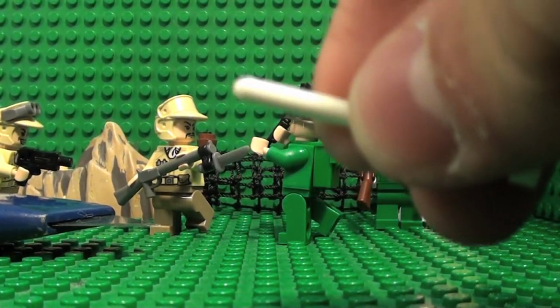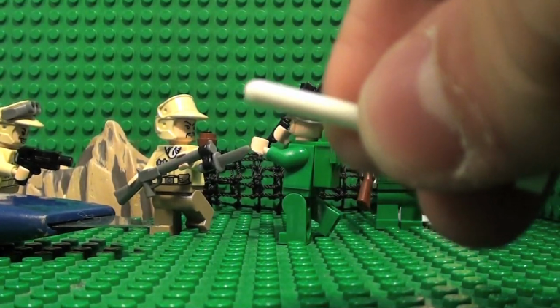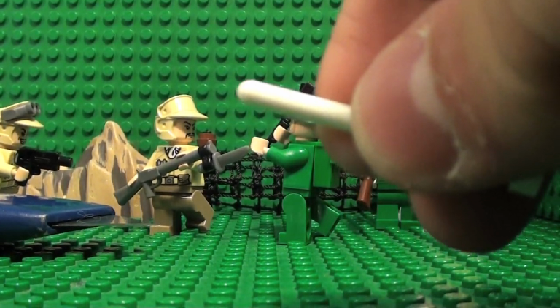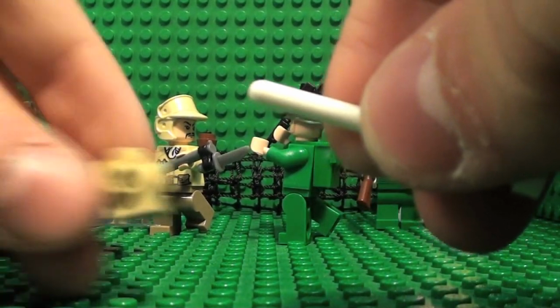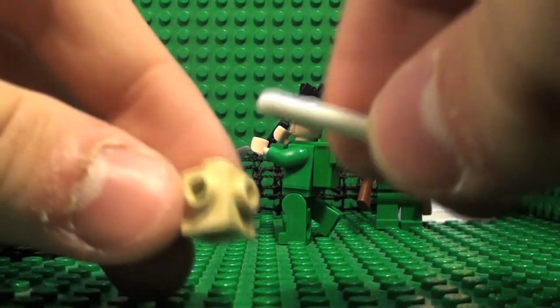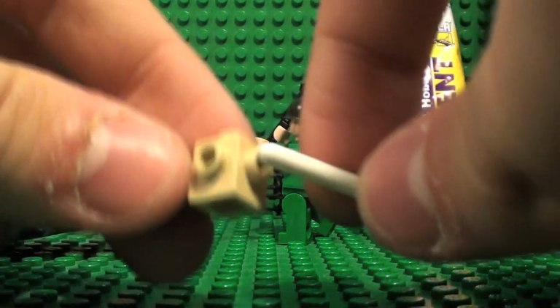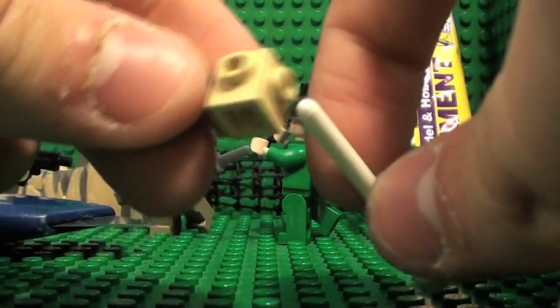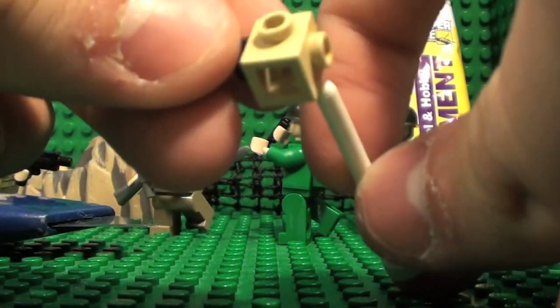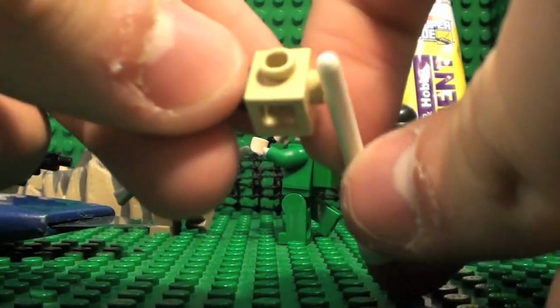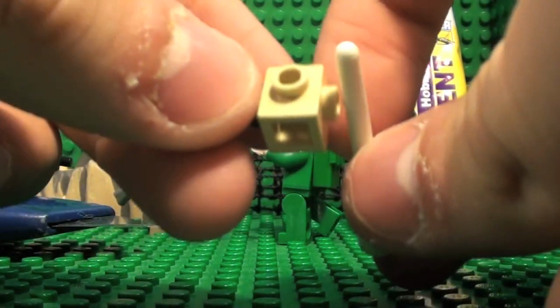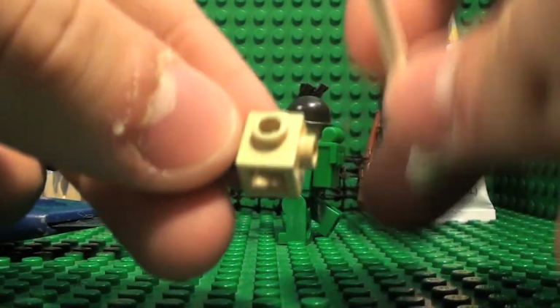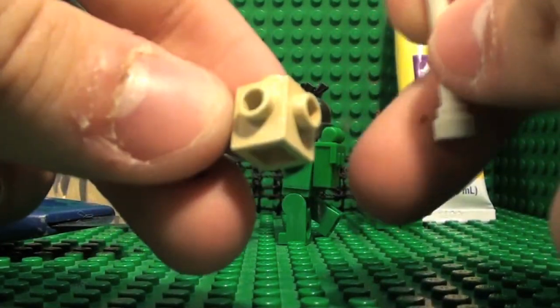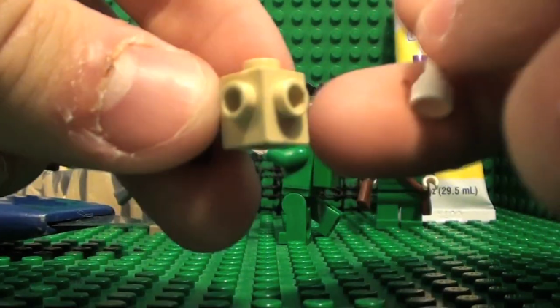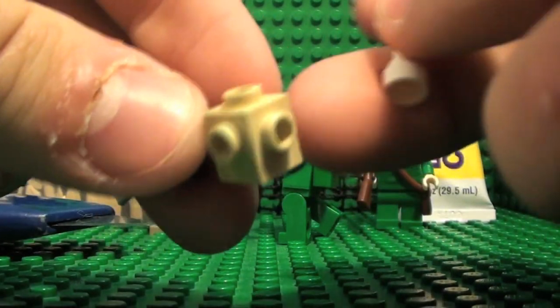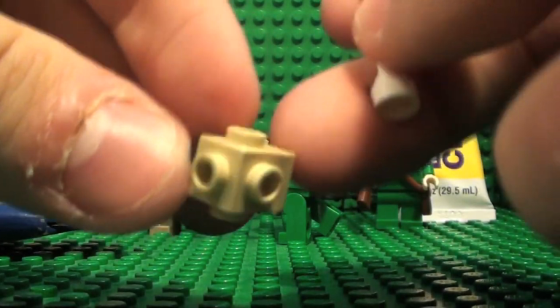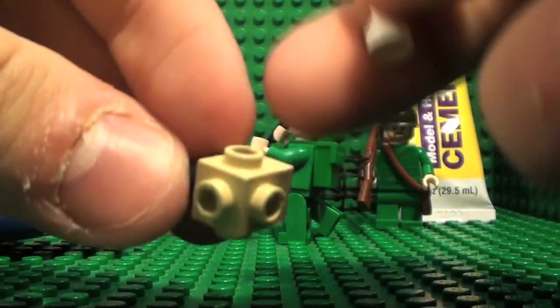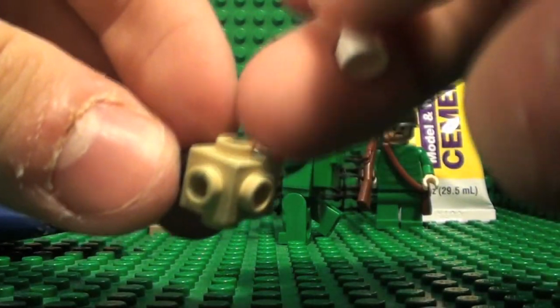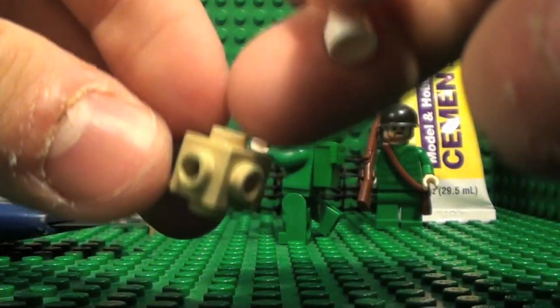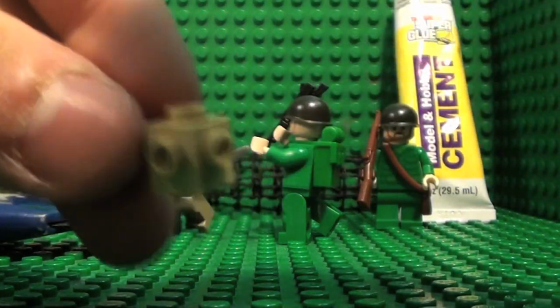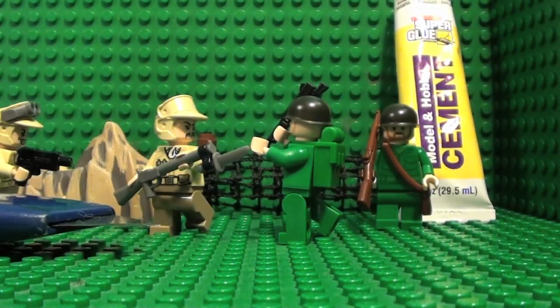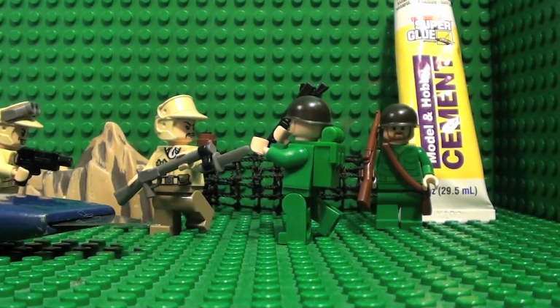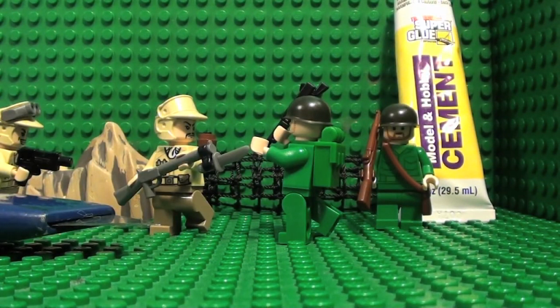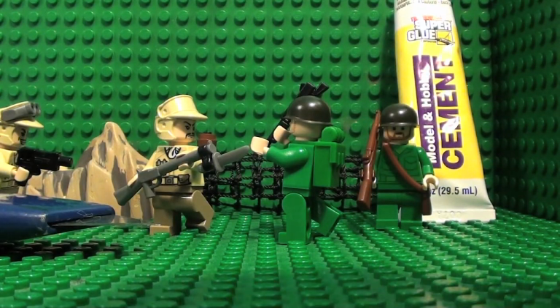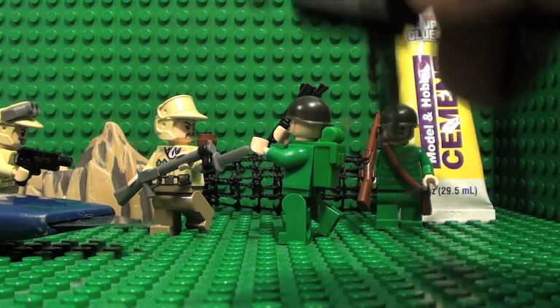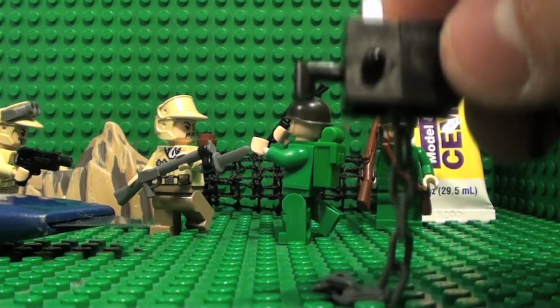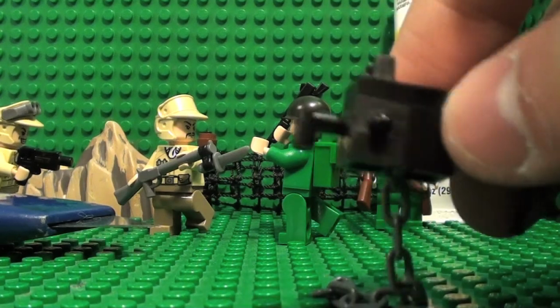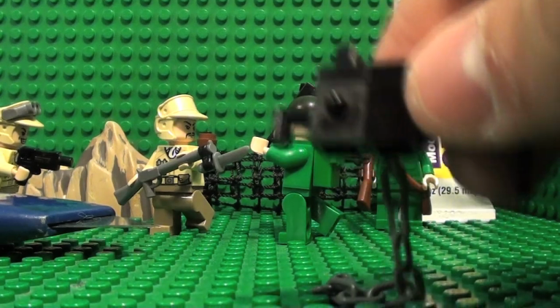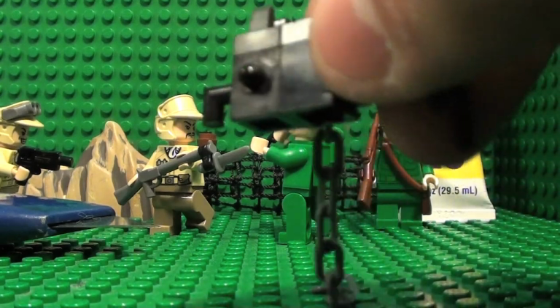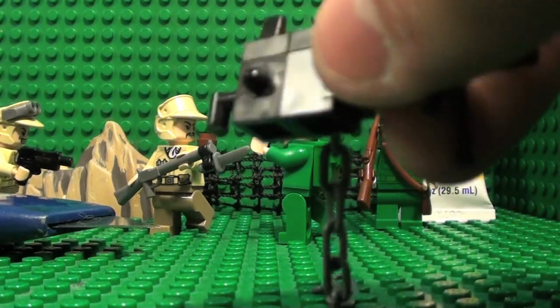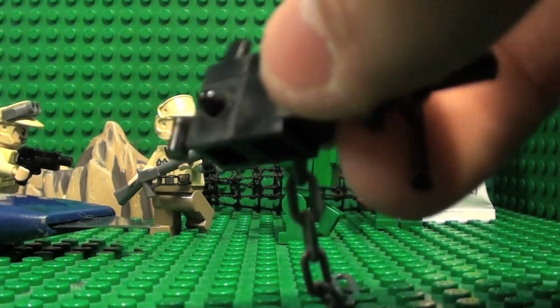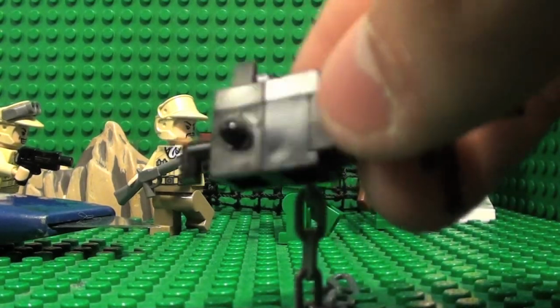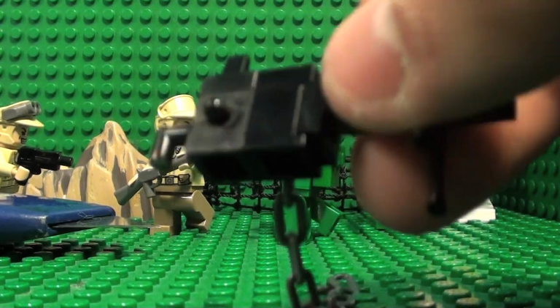And then you feed it in through here, so it will look like this with a little cocking mechanism.